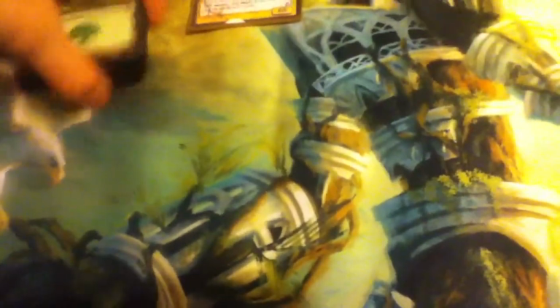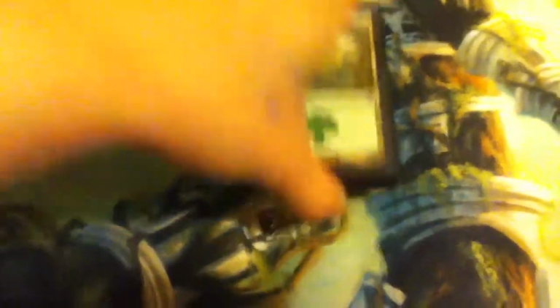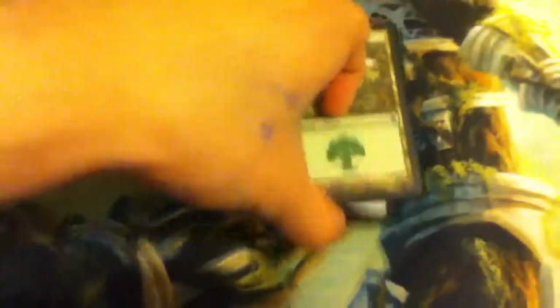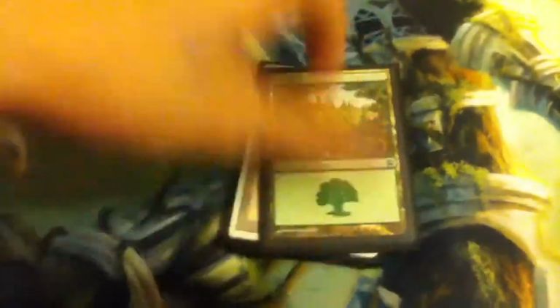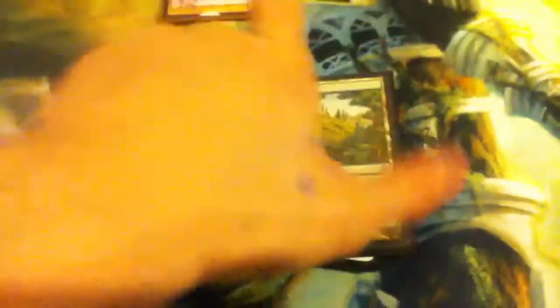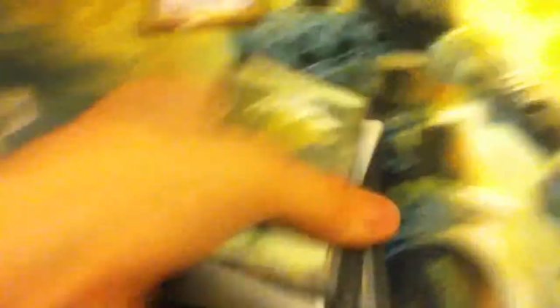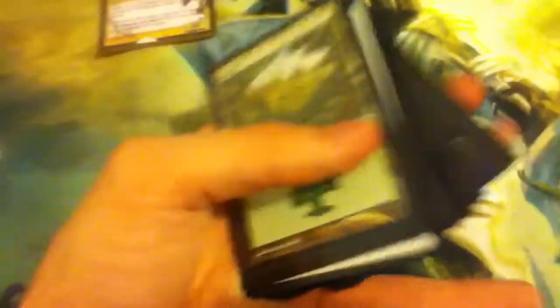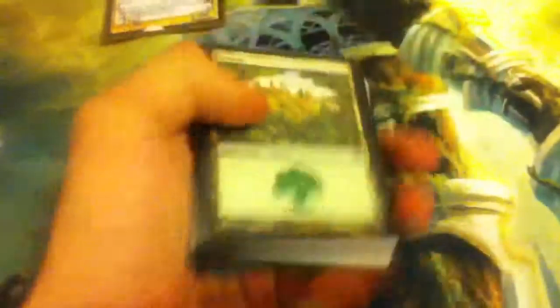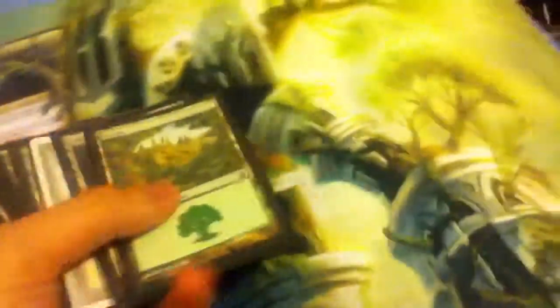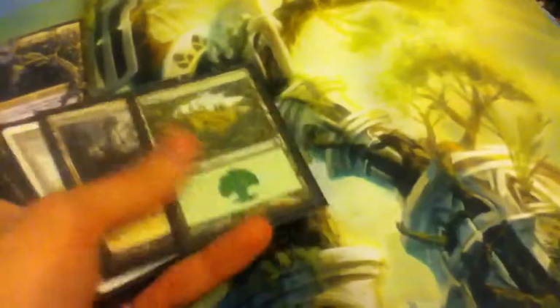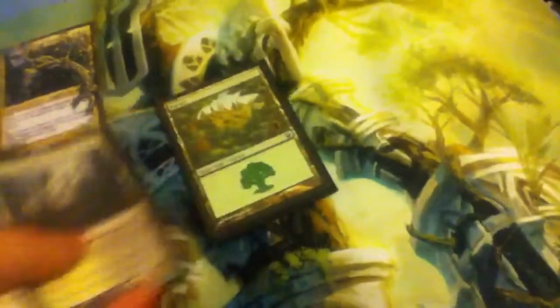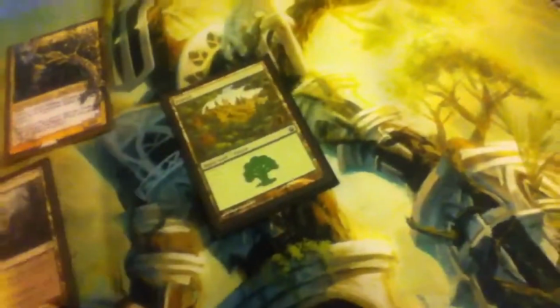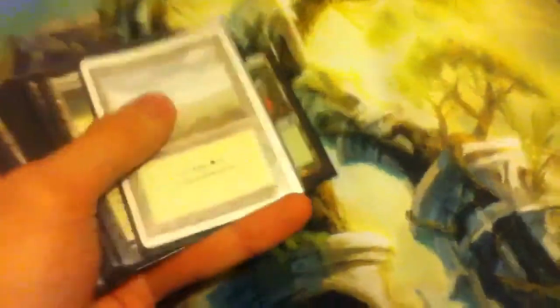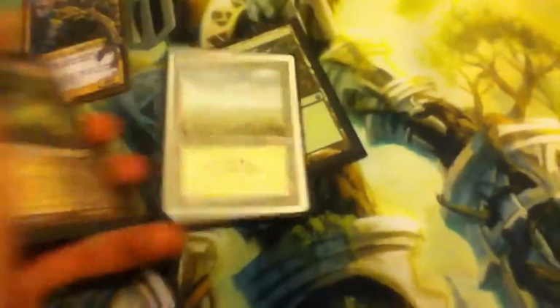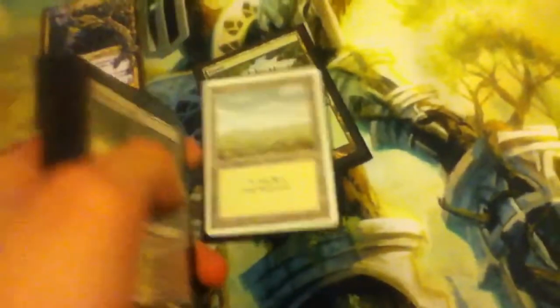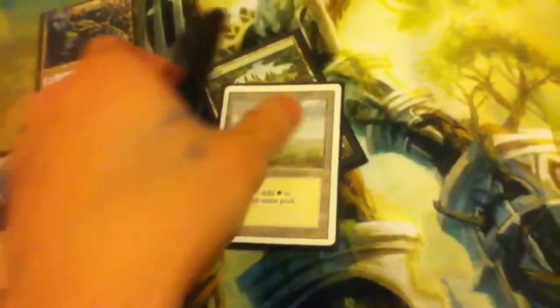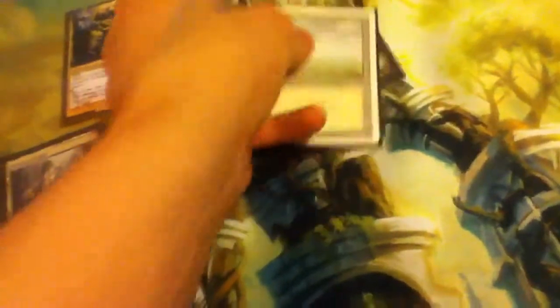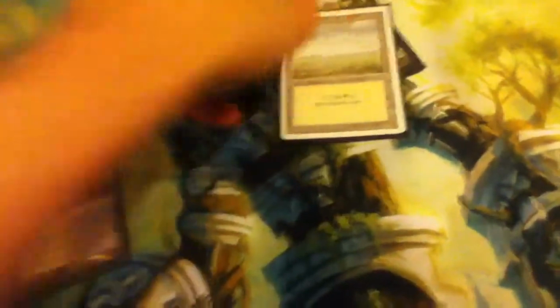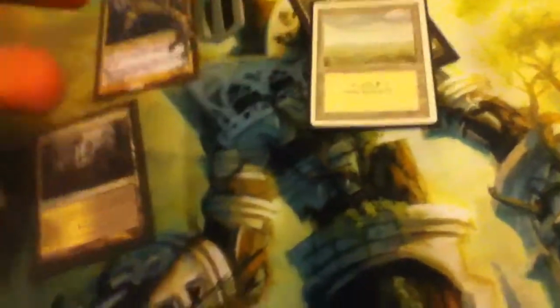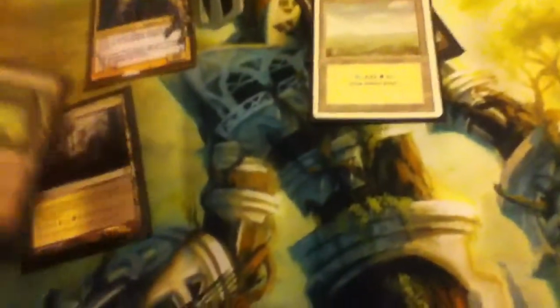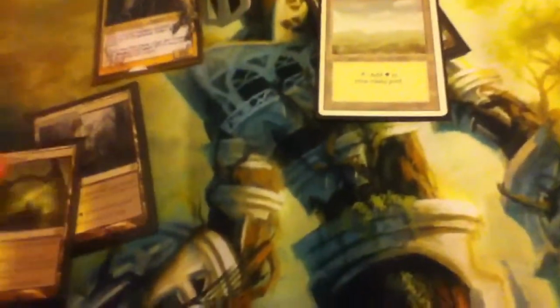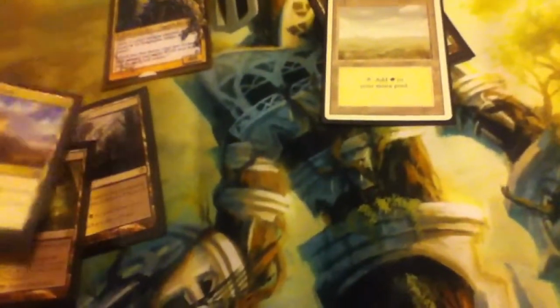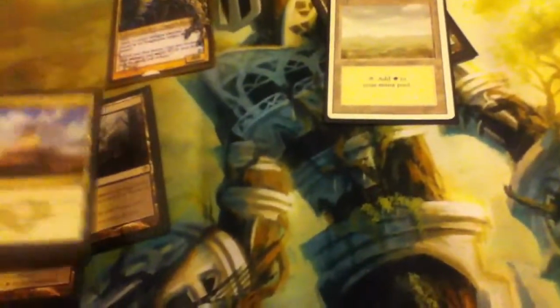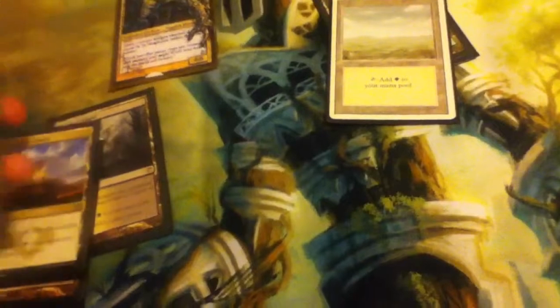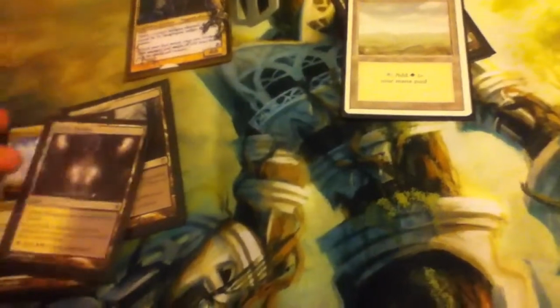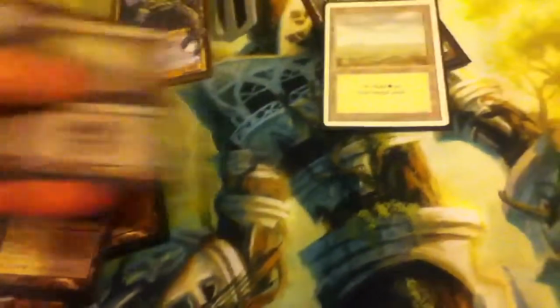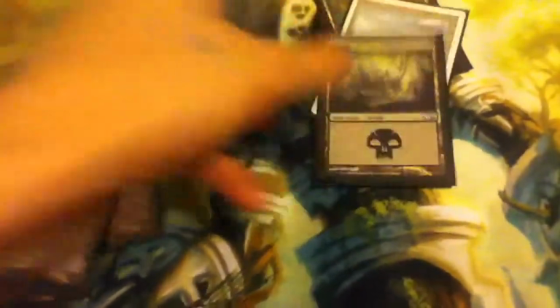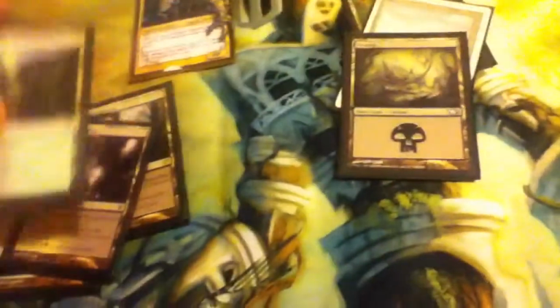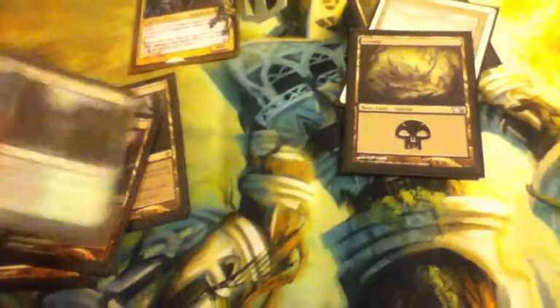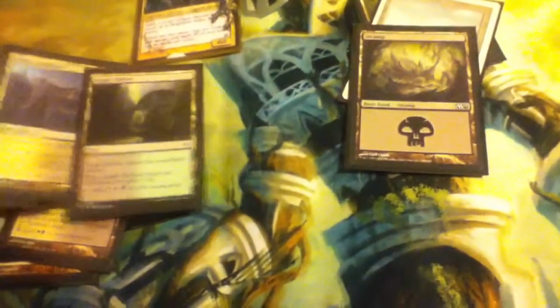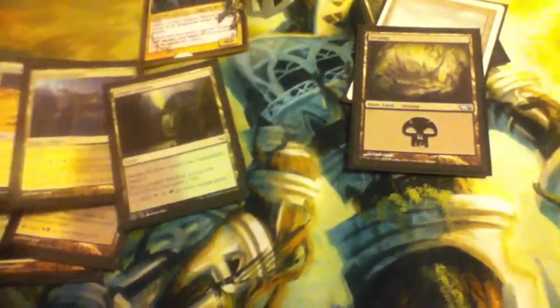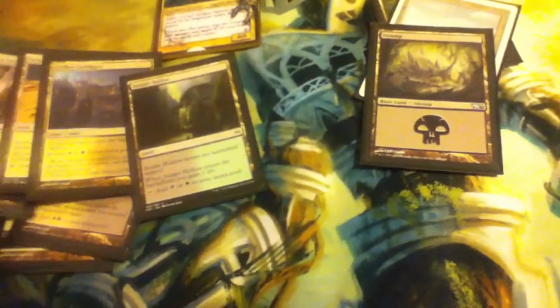First things first — mana base. We don't have many basic lands. I think we've just got one of each of the three colors for Doran, and then the rest are non-basics. We might have a couple forests.